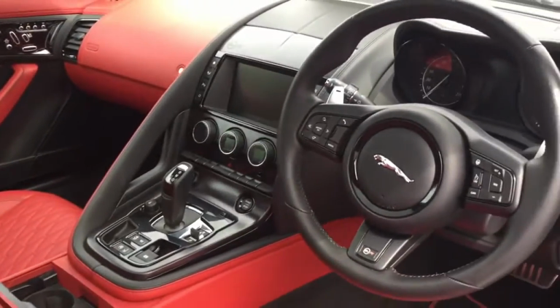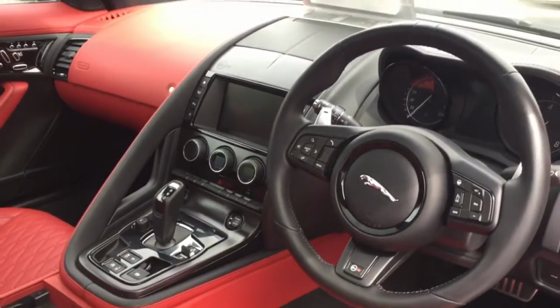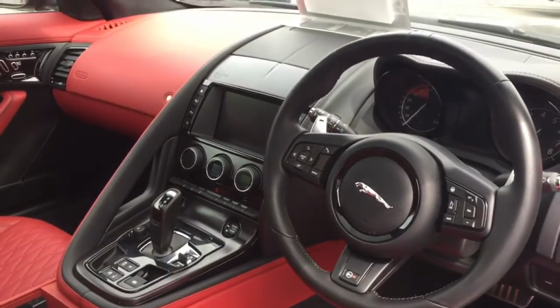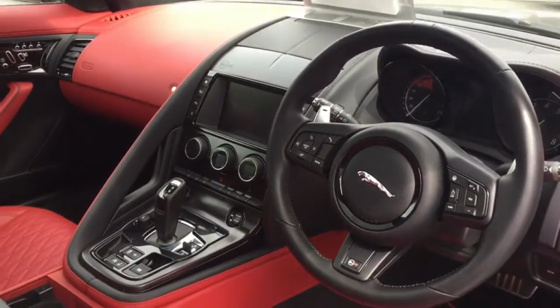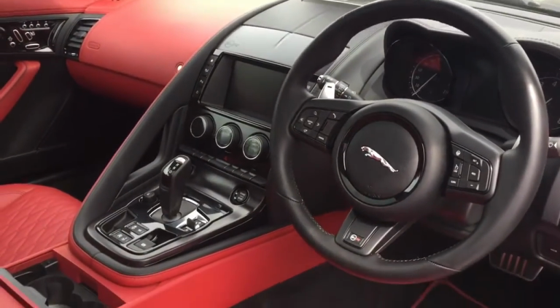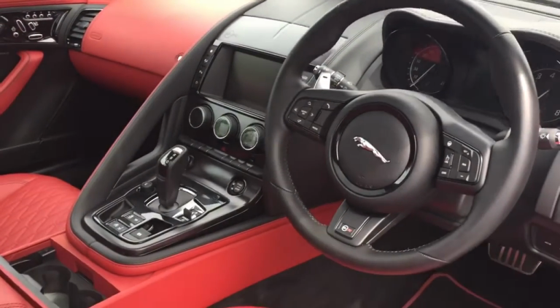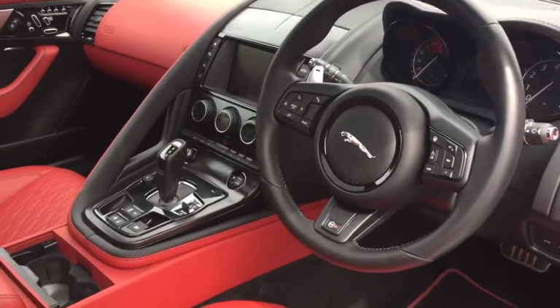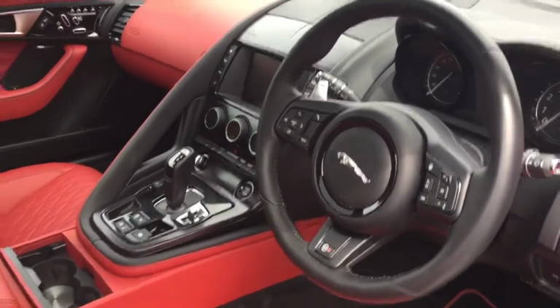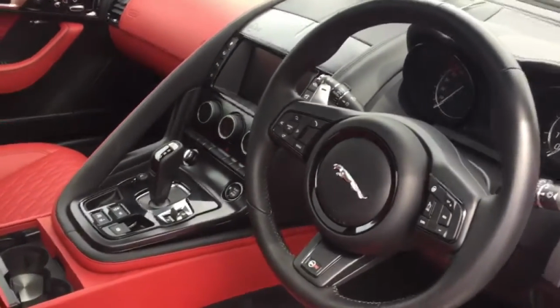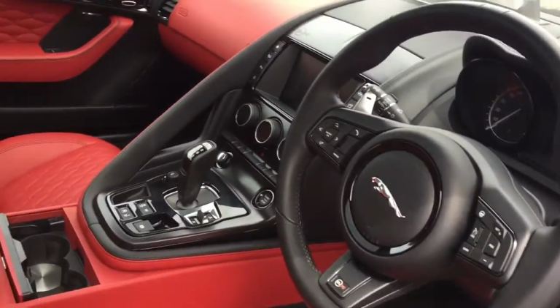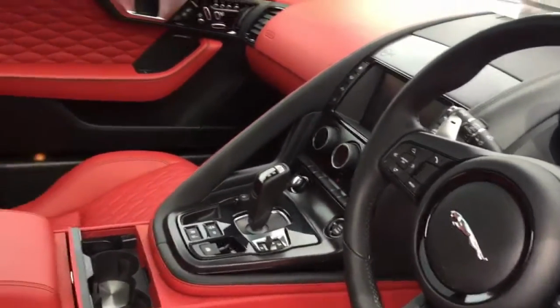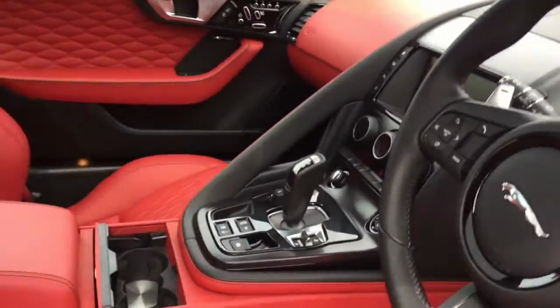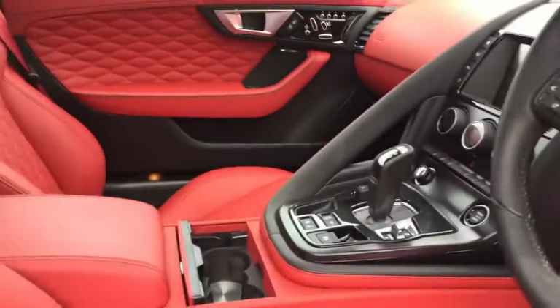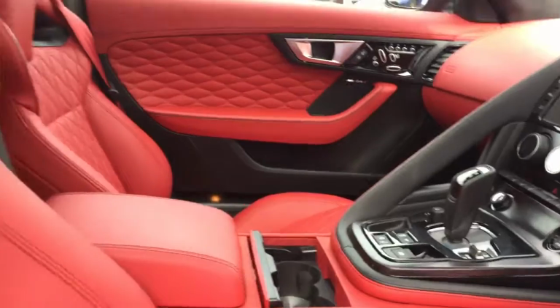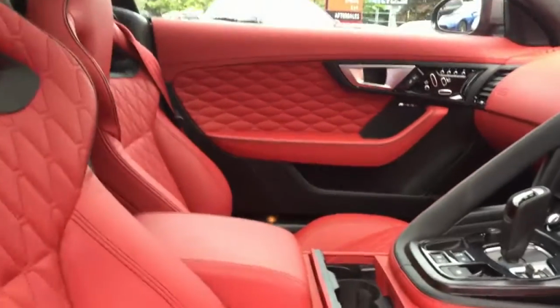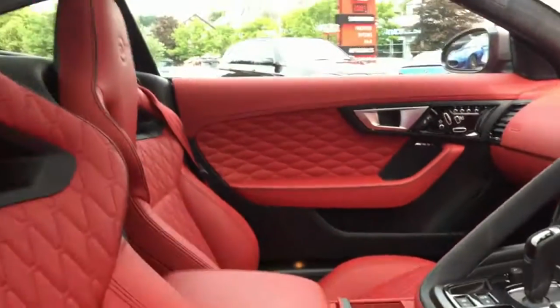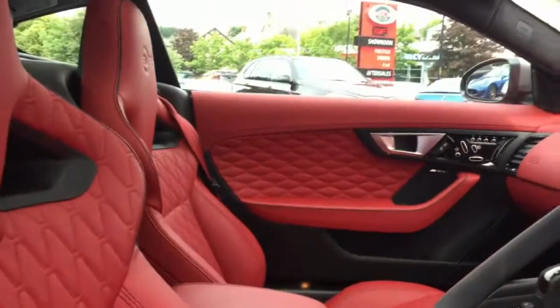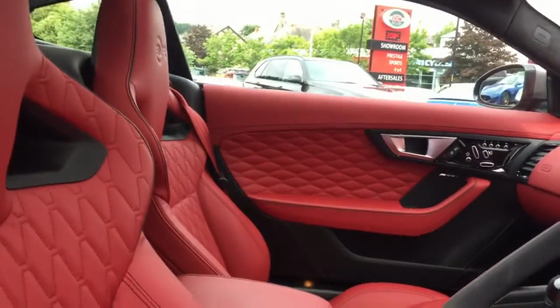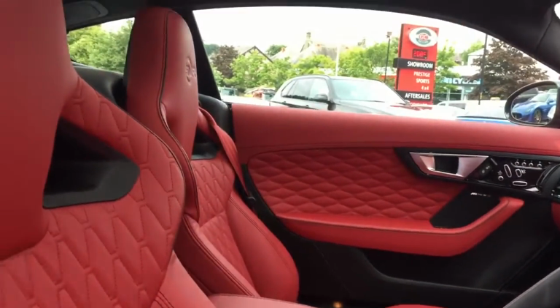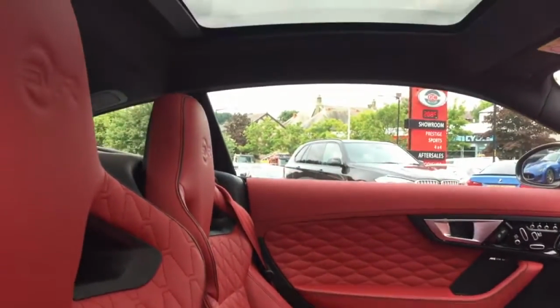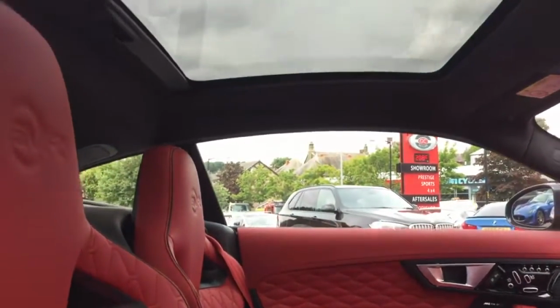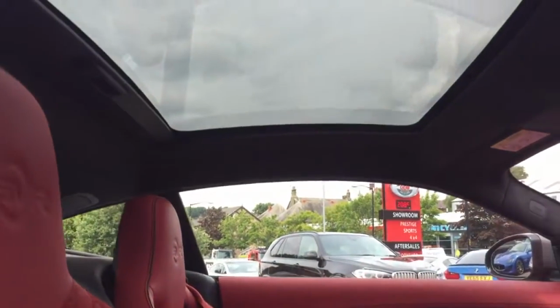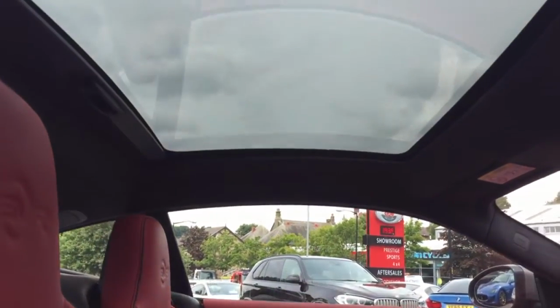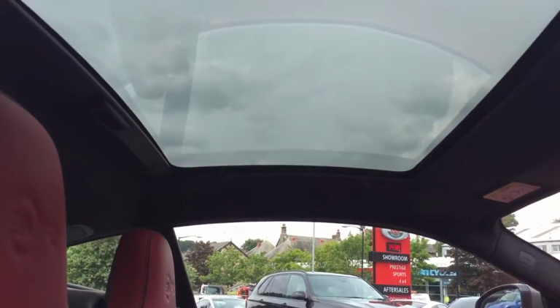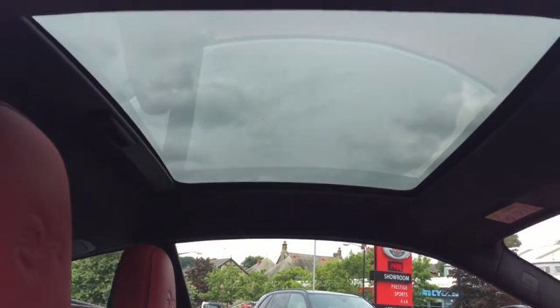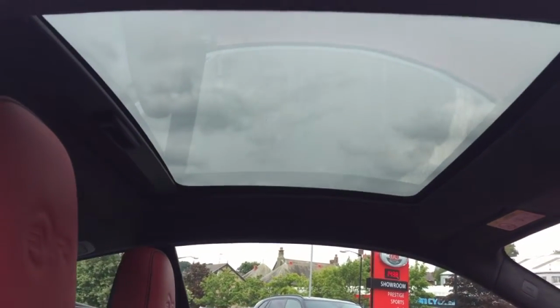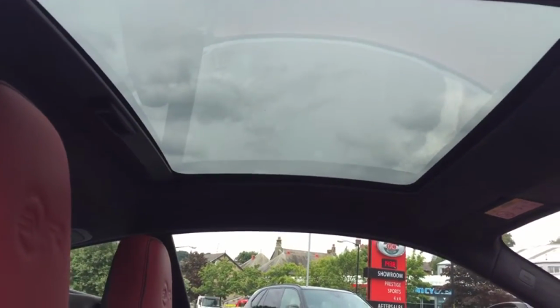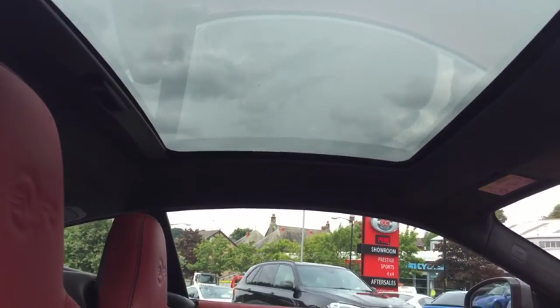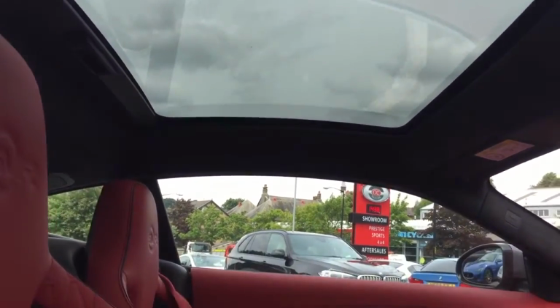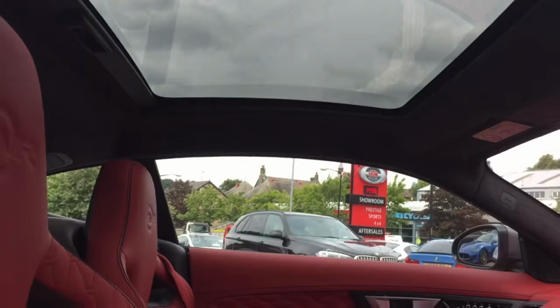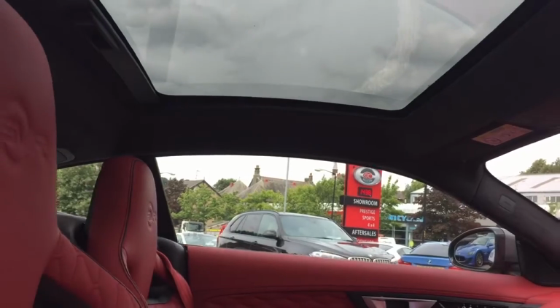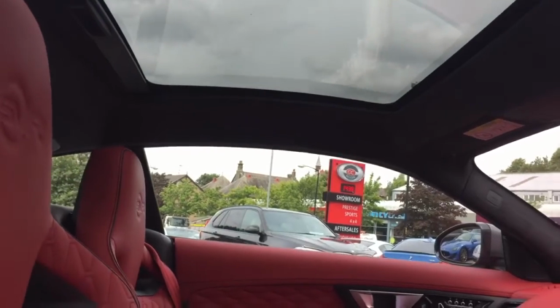You've got the sports exhaust with the car as well, which opens the exhaust up and makes it sound a lot more airy and throaty. You've also got the panoramic roof, which lets a lot of light into the car and makes it nice and airy.